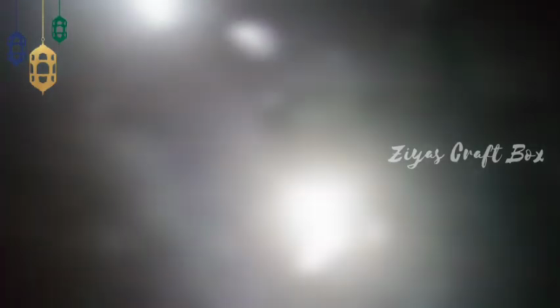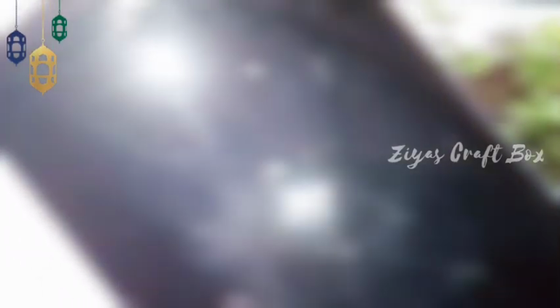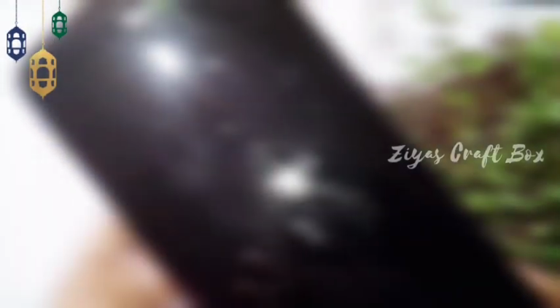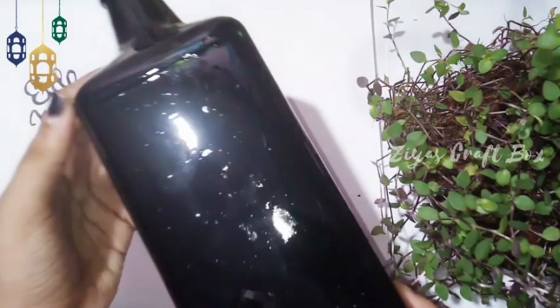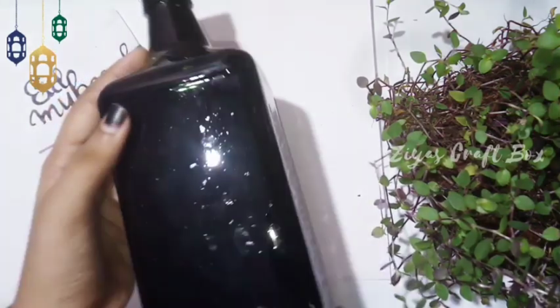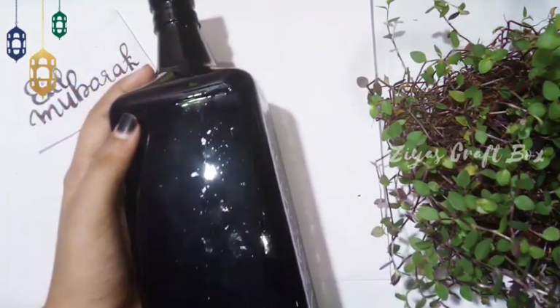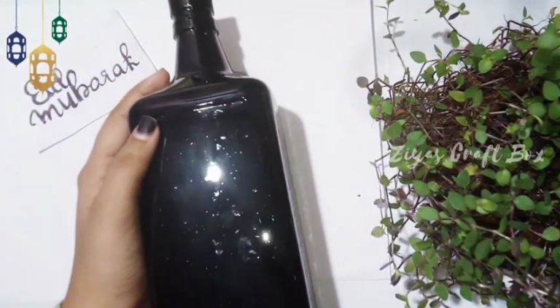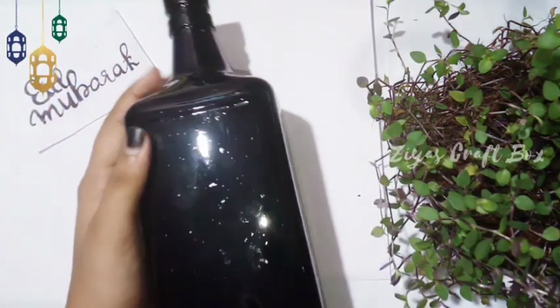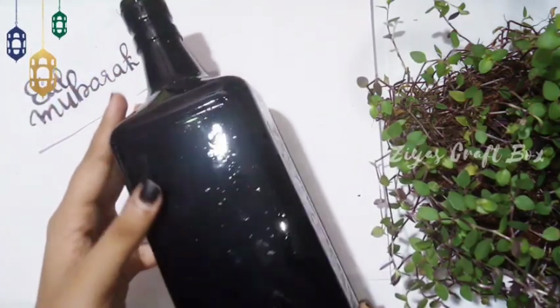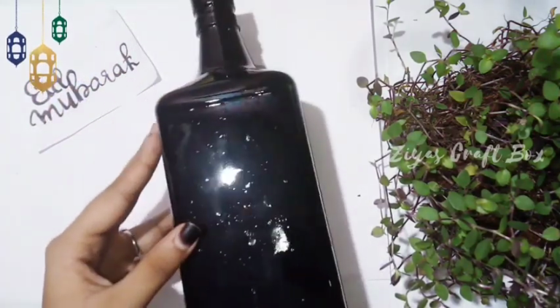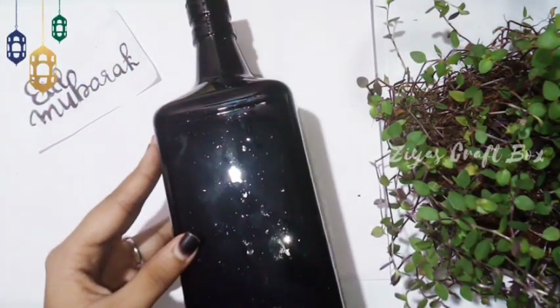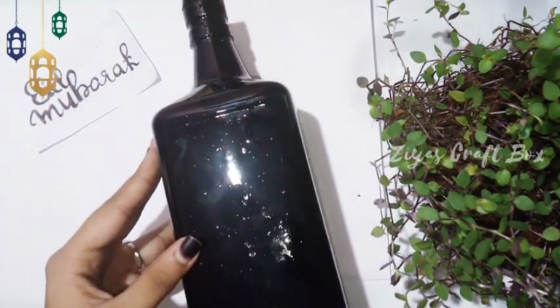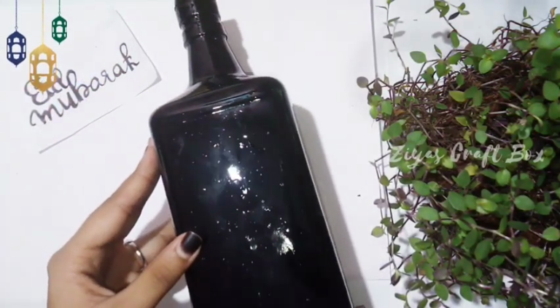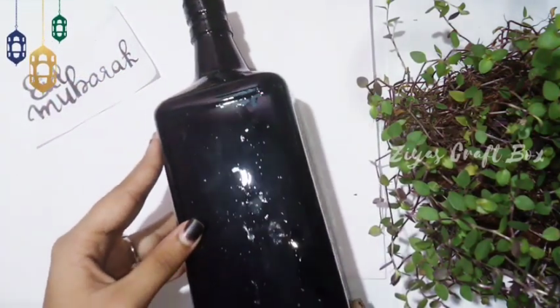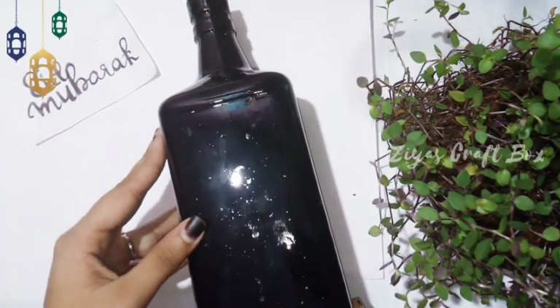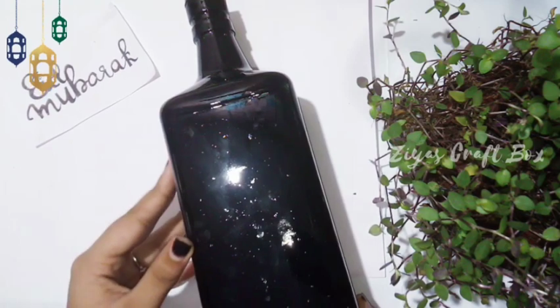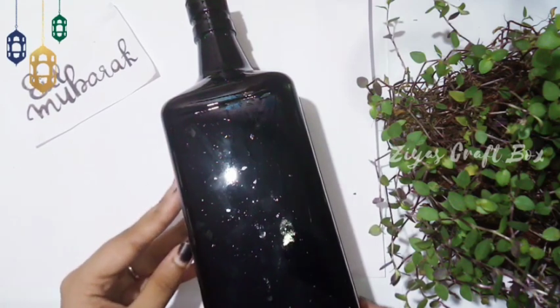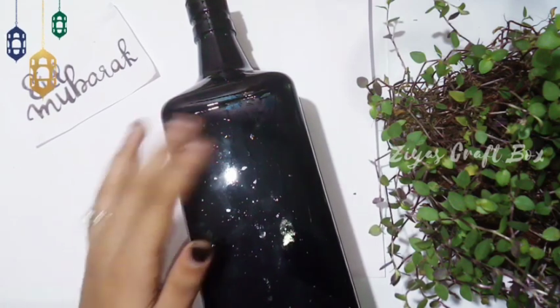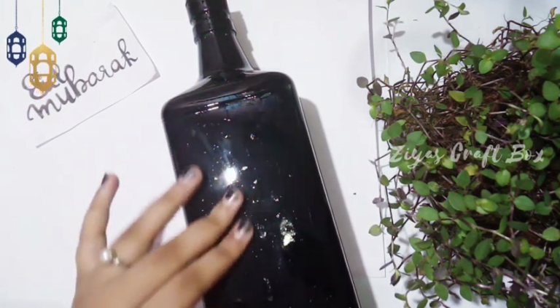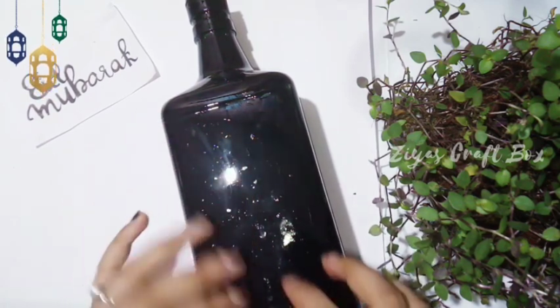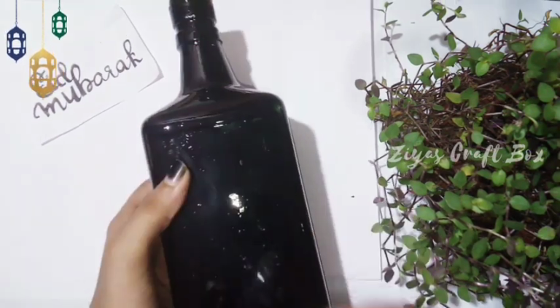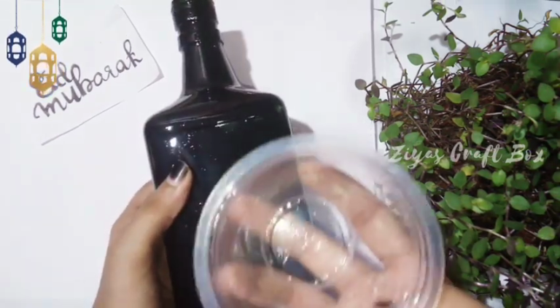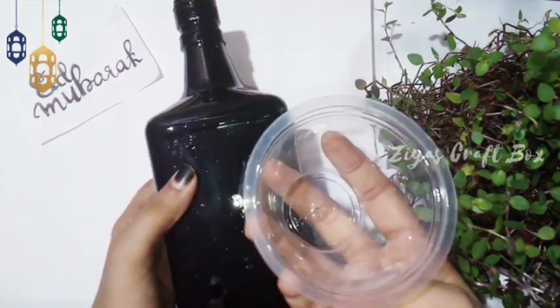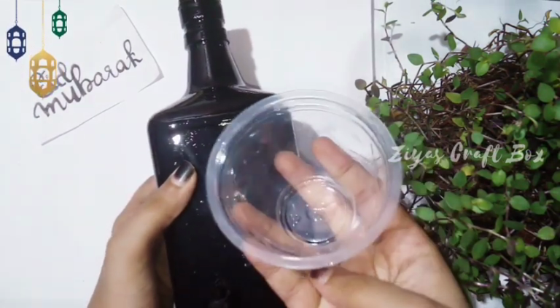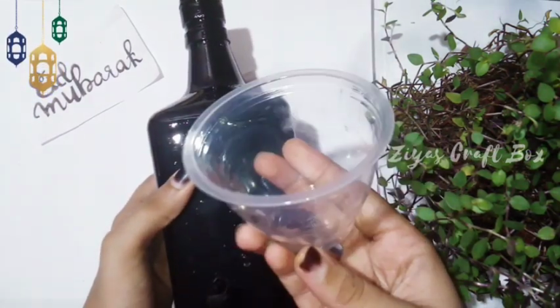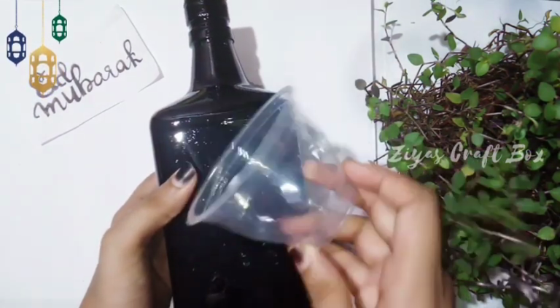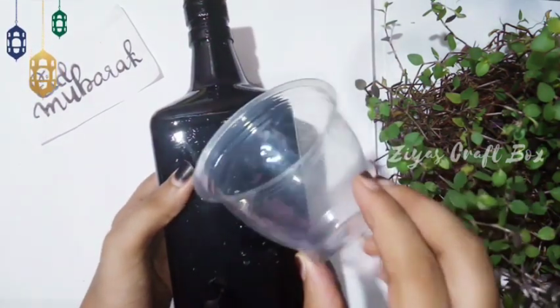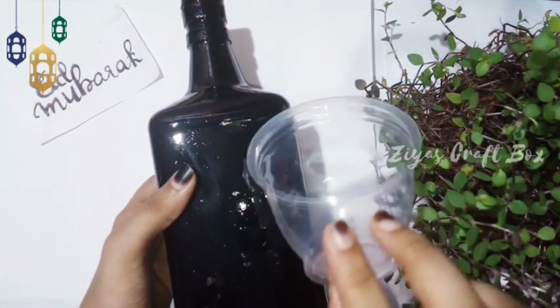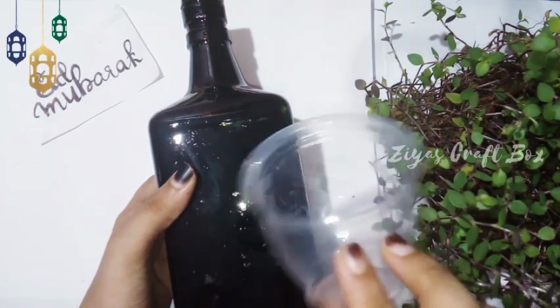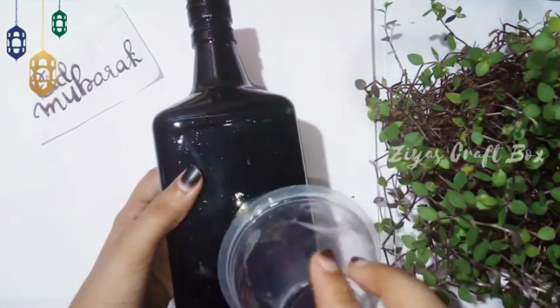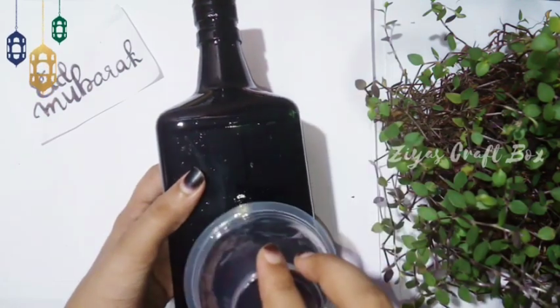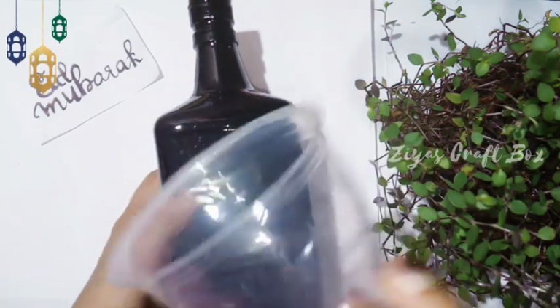I am going to dry the bottle in 24 hours.